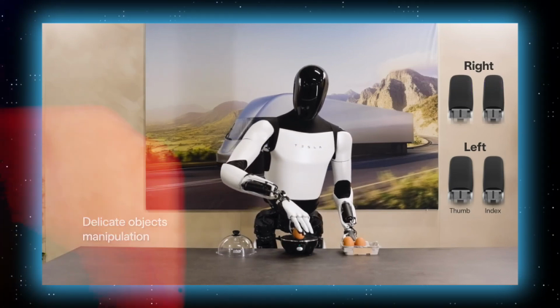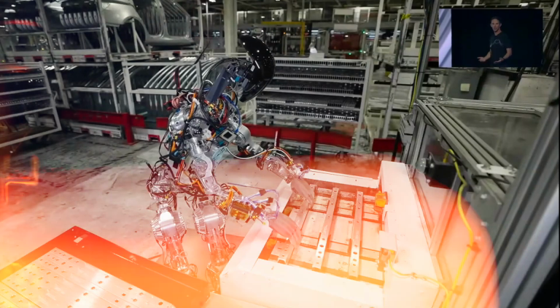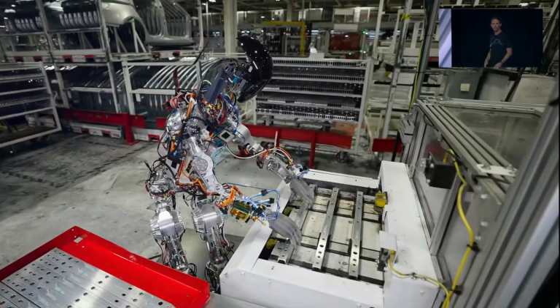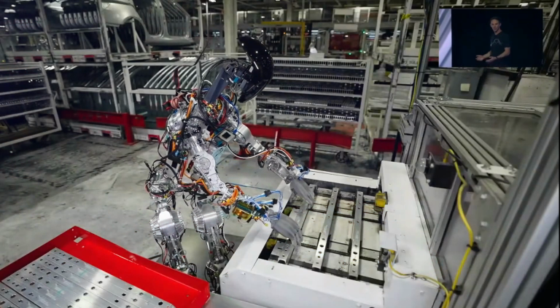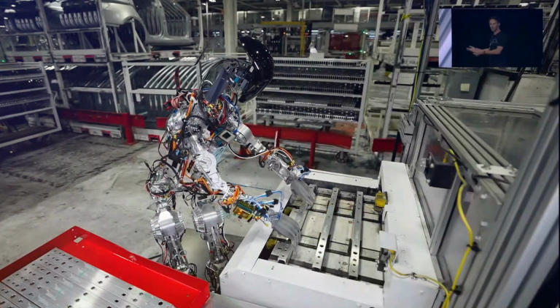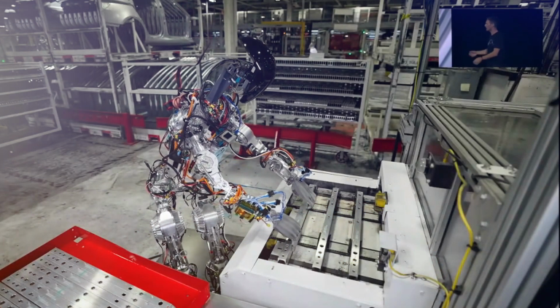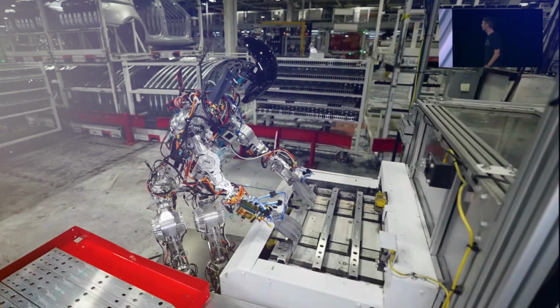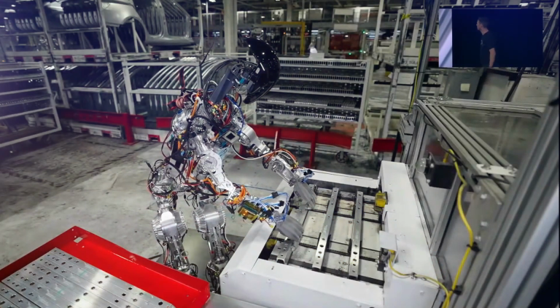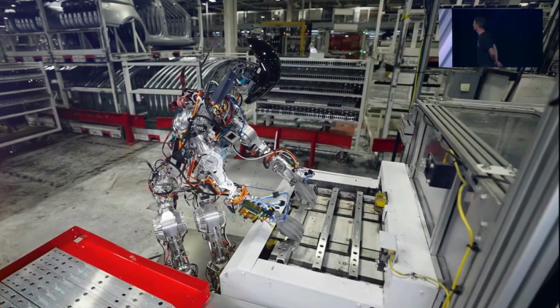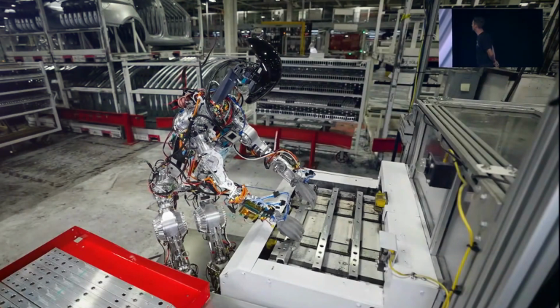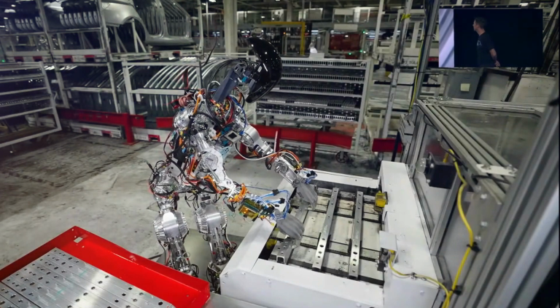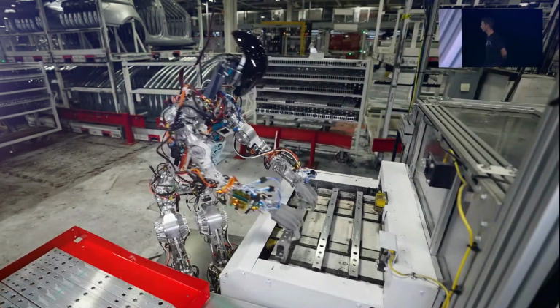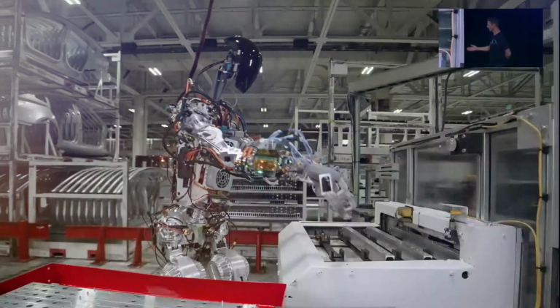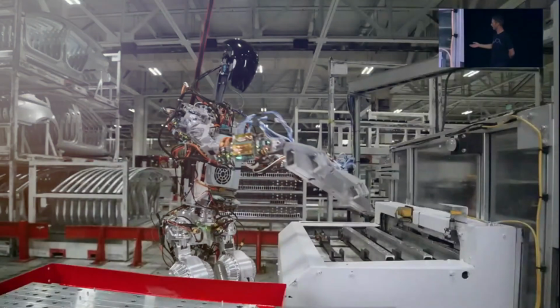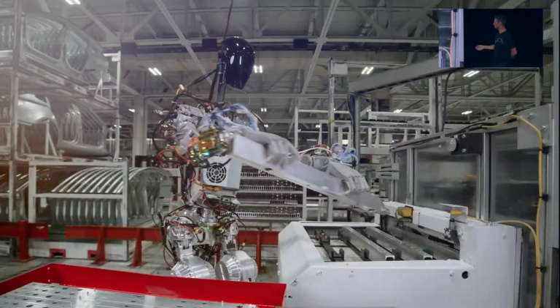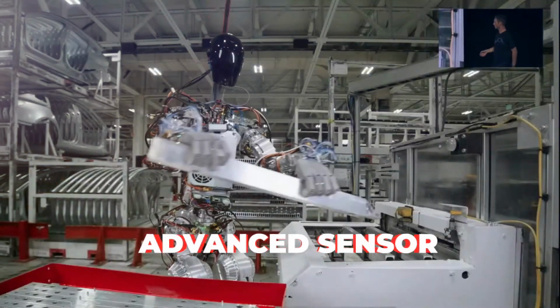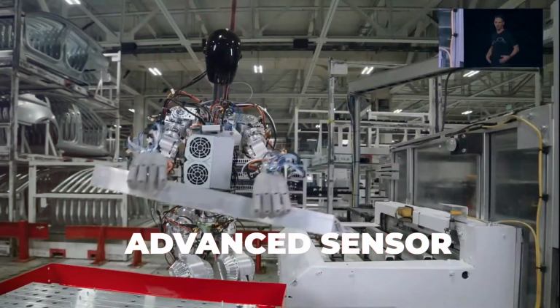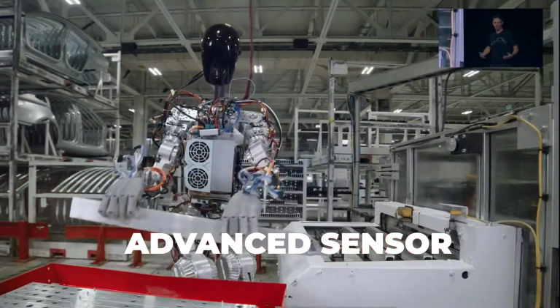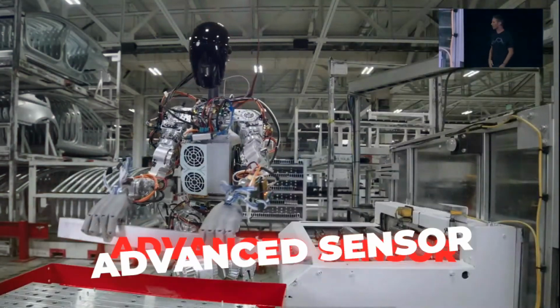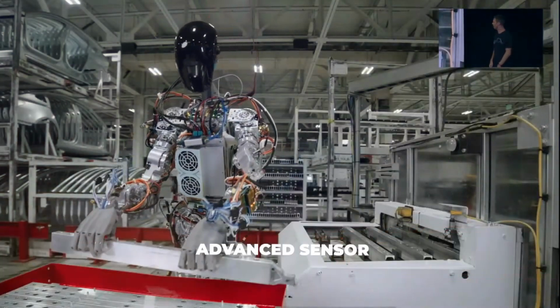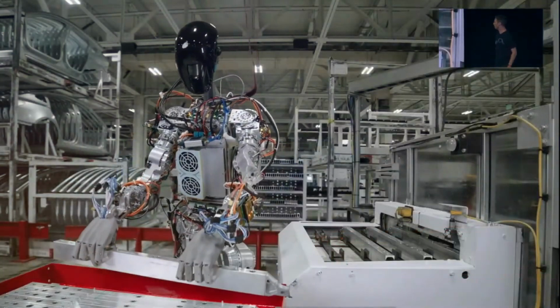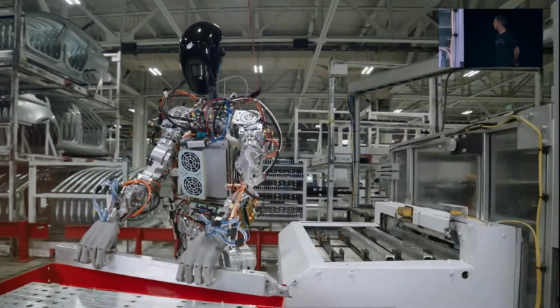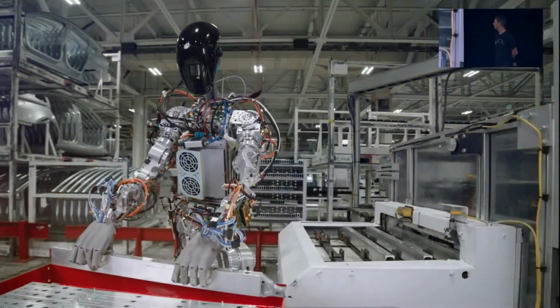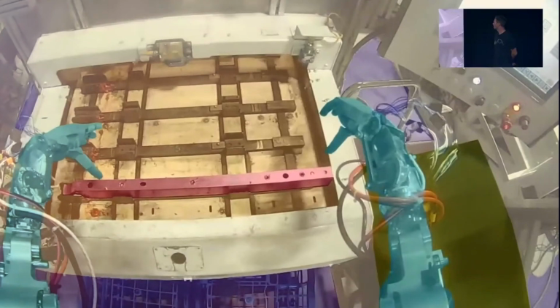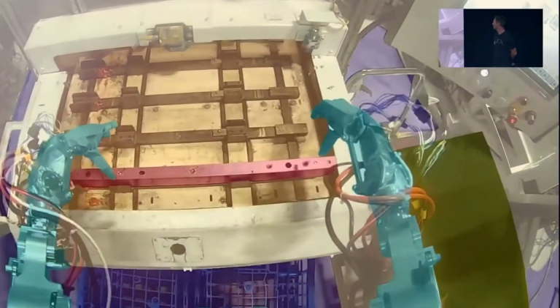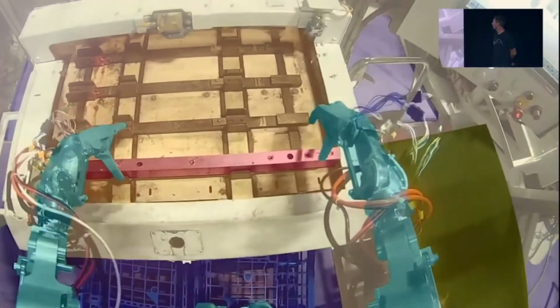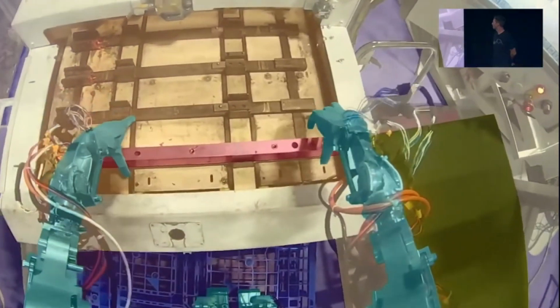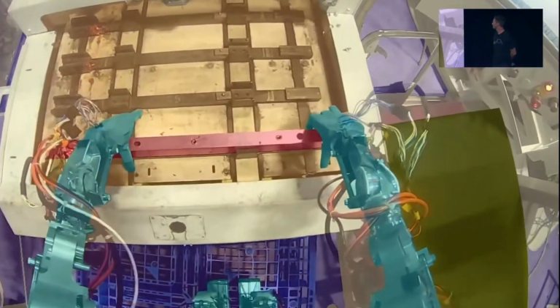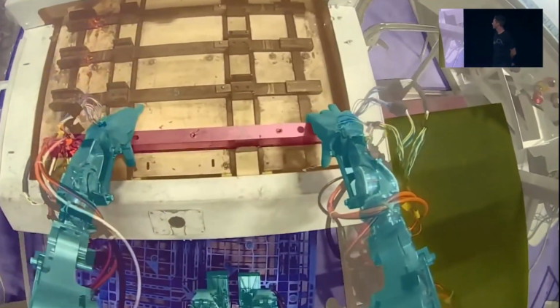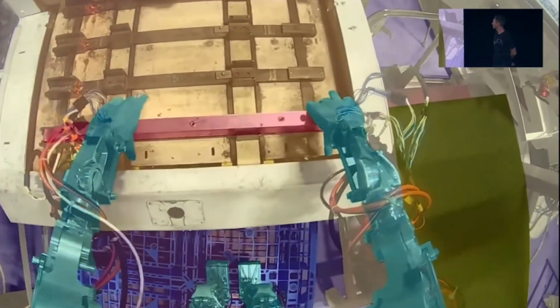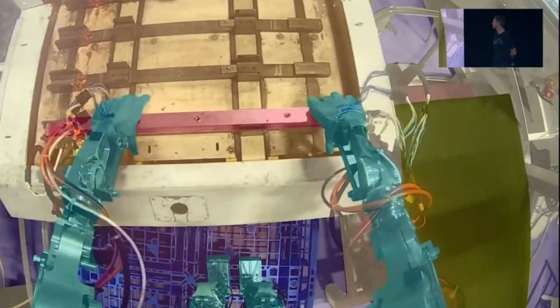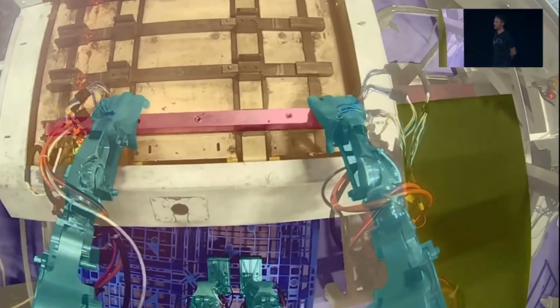This feat demonstrates not only the robot's physical capabilities, but also its advanced sensor and perception systems, which are vital for navigating and interacting with the real world.